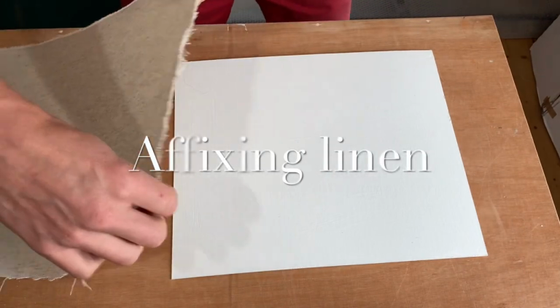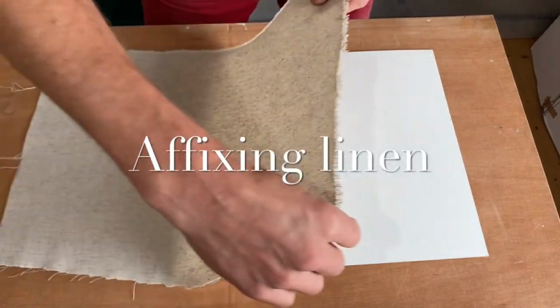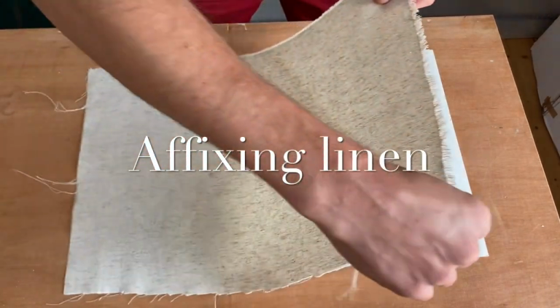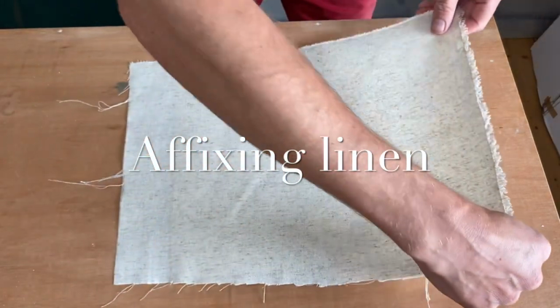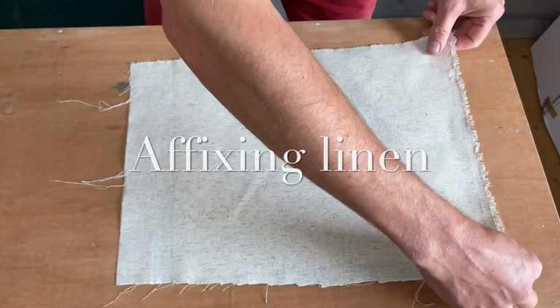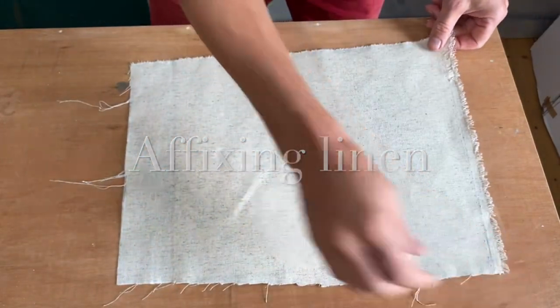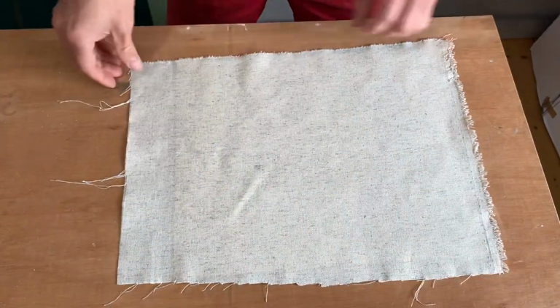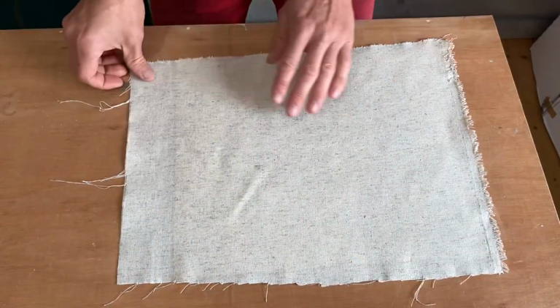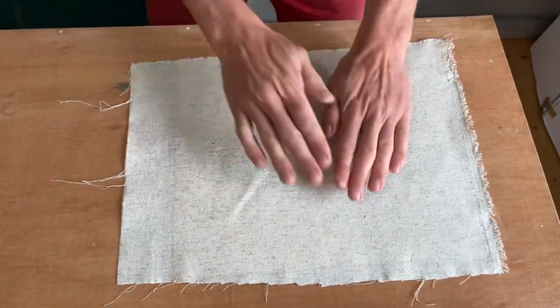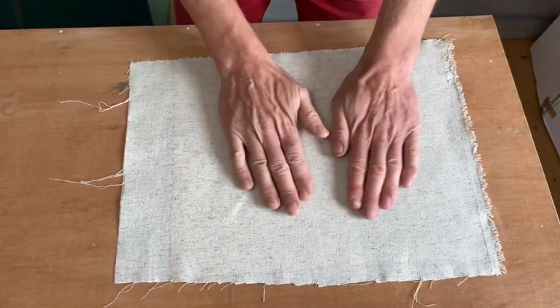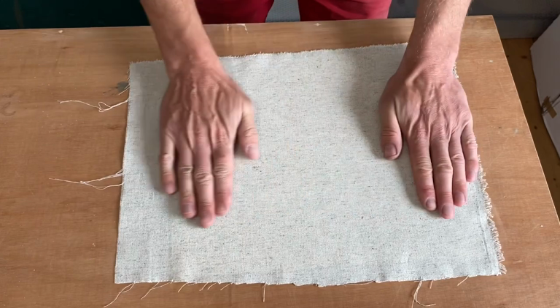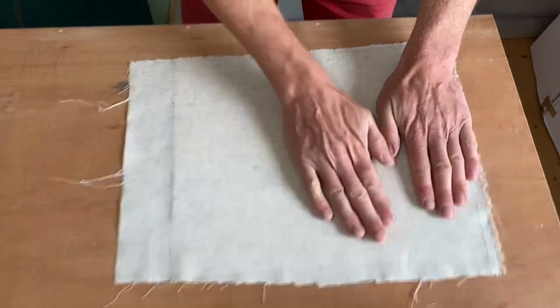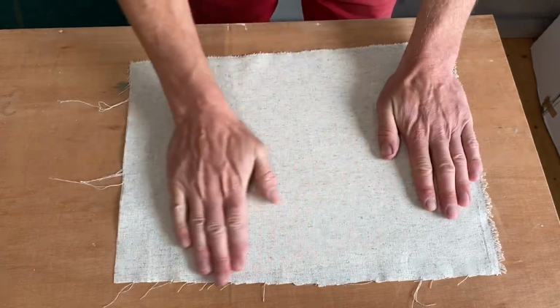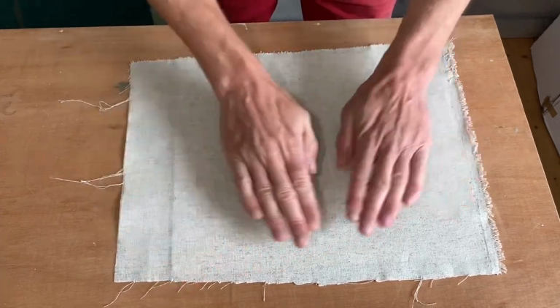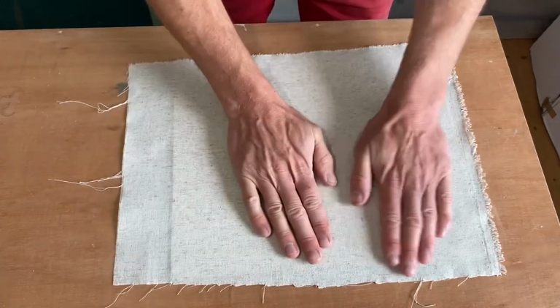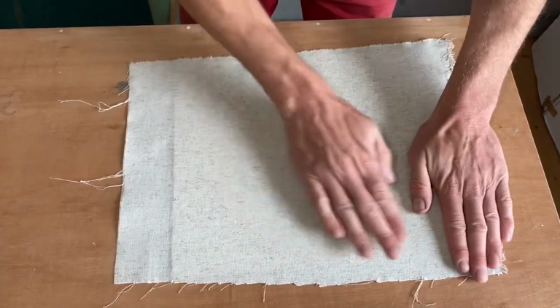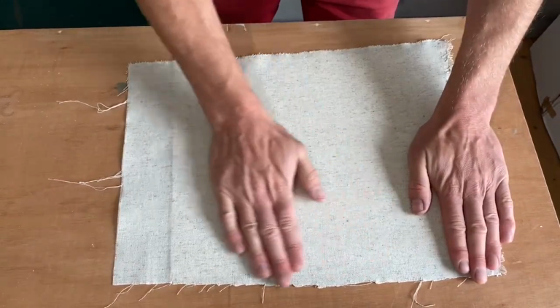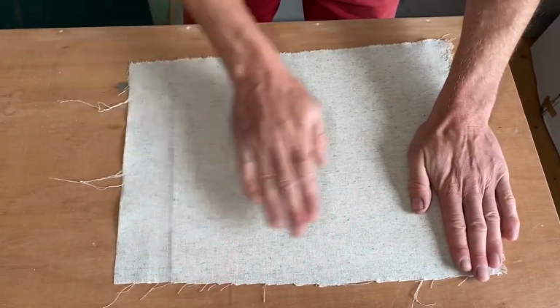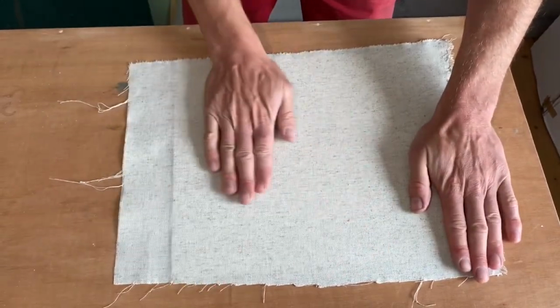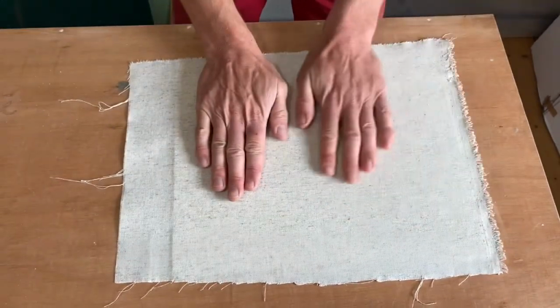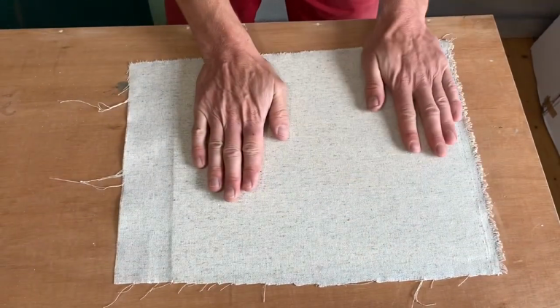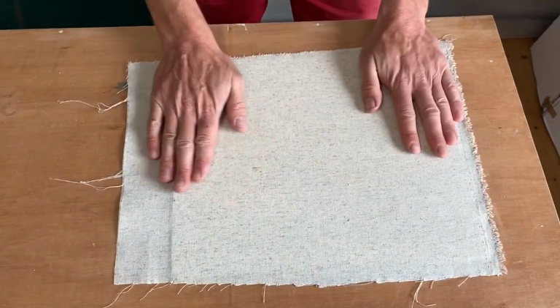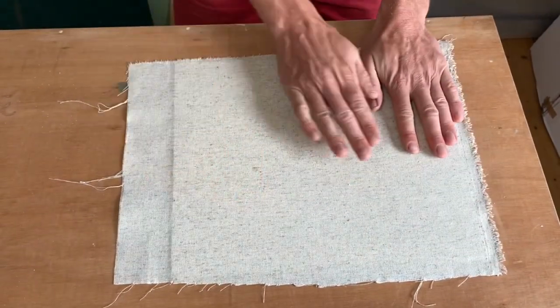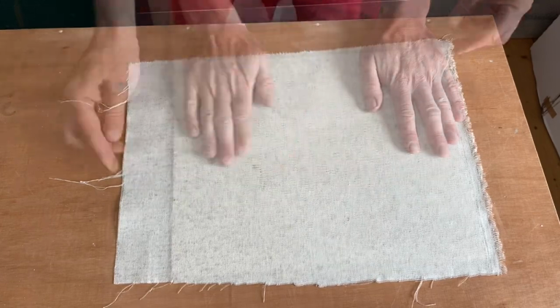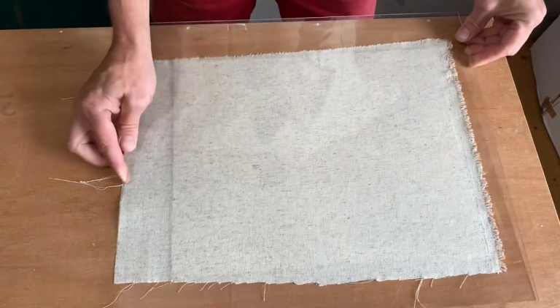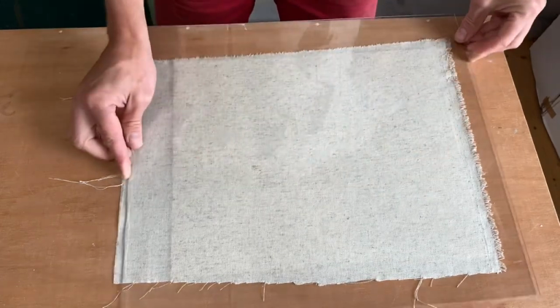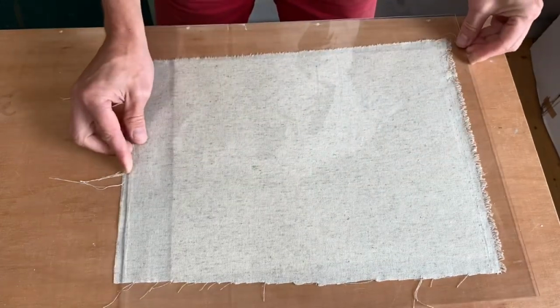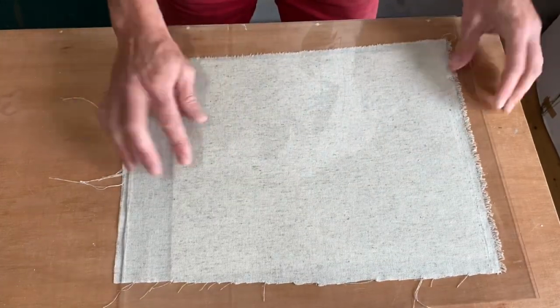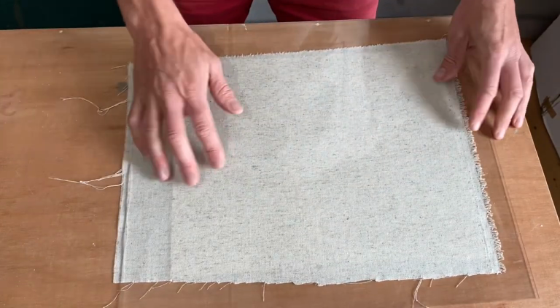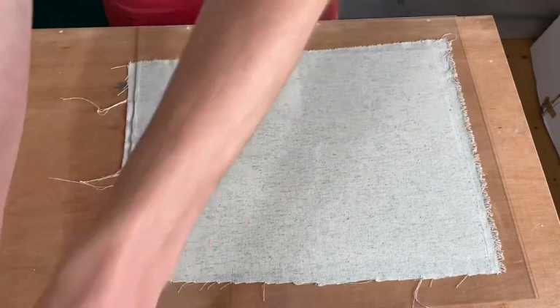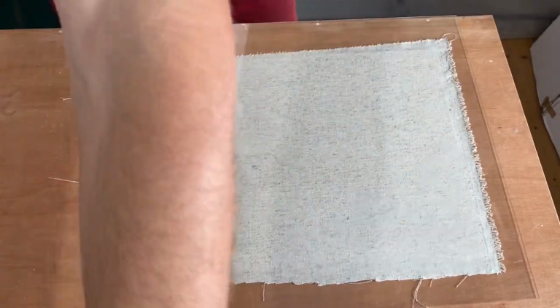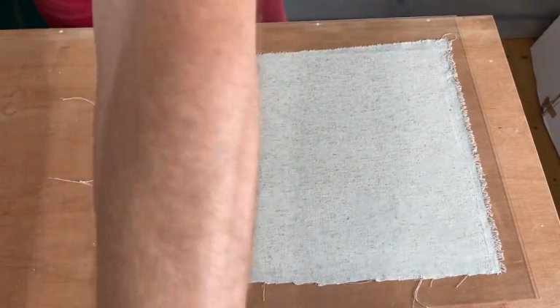...which I'm going to weight down with some books, and then I'll trim off the excess once that's dried.